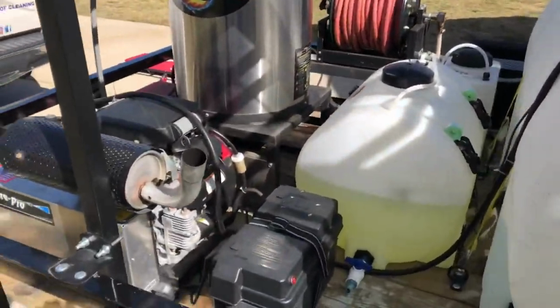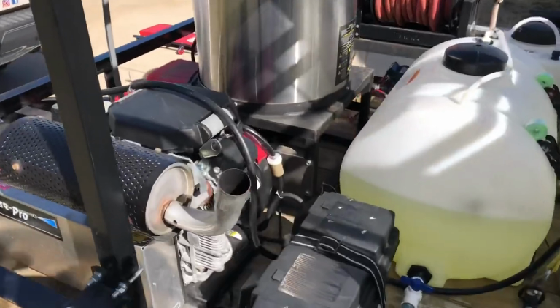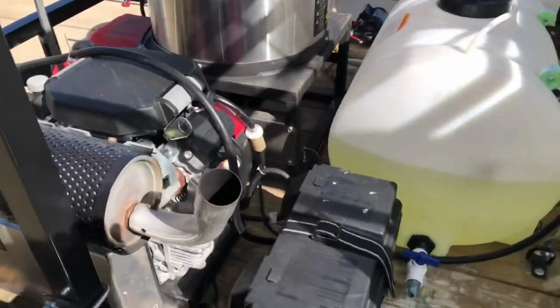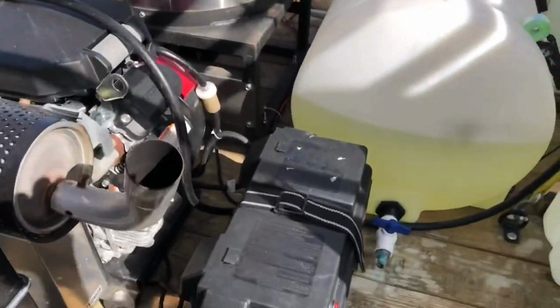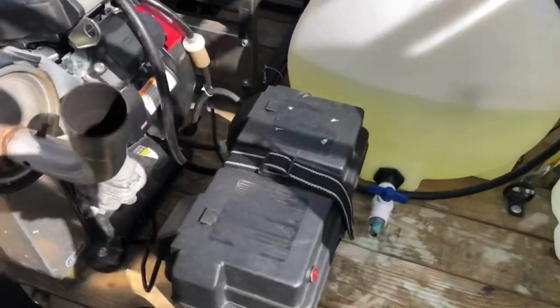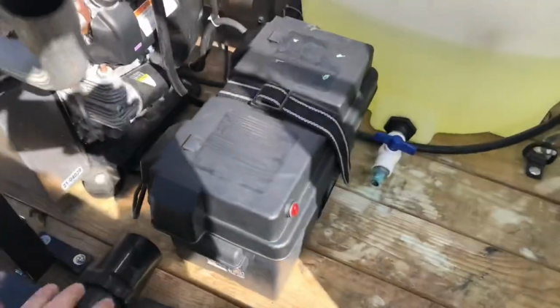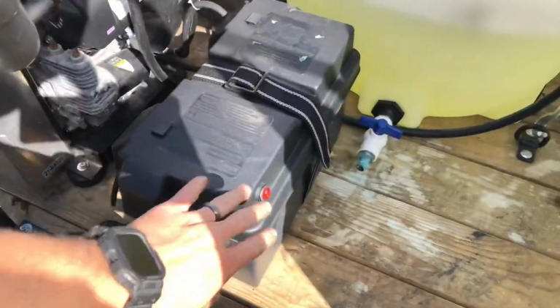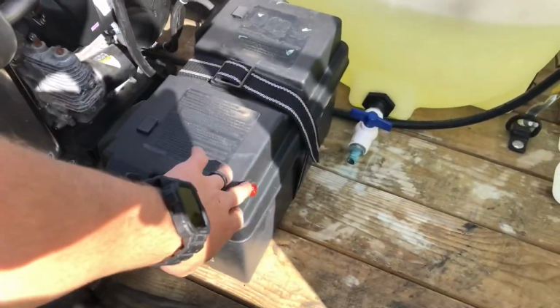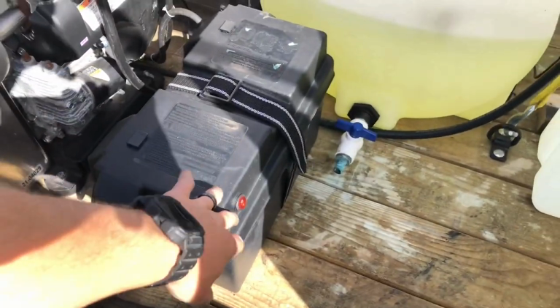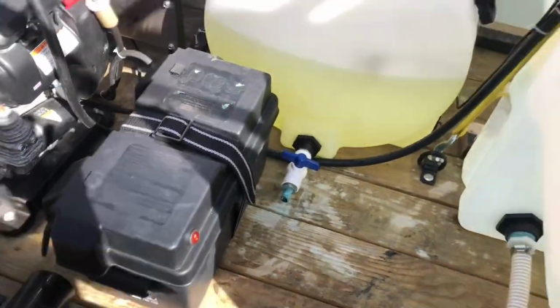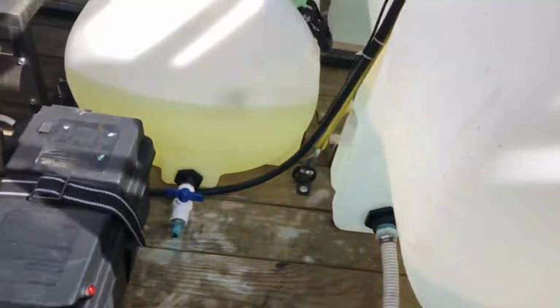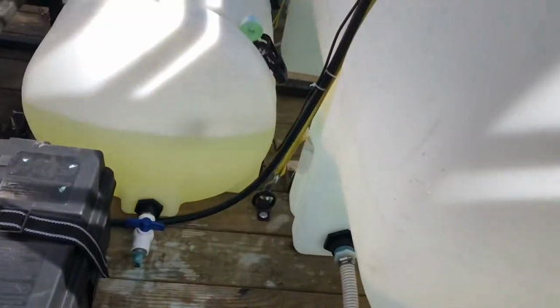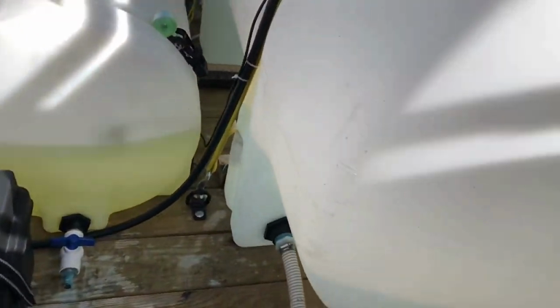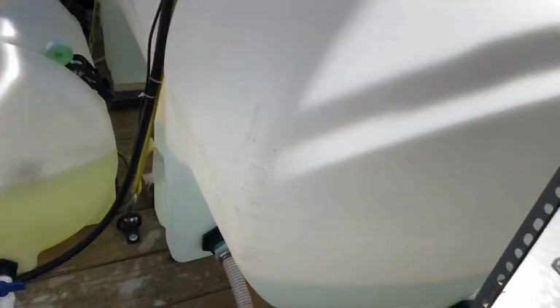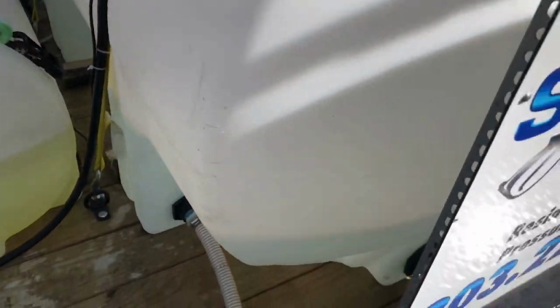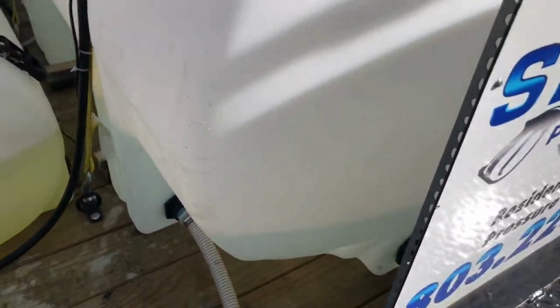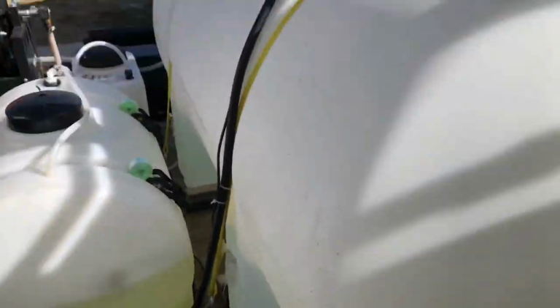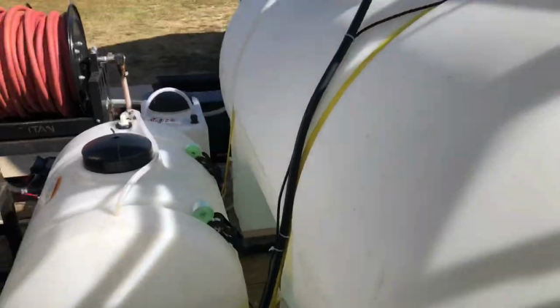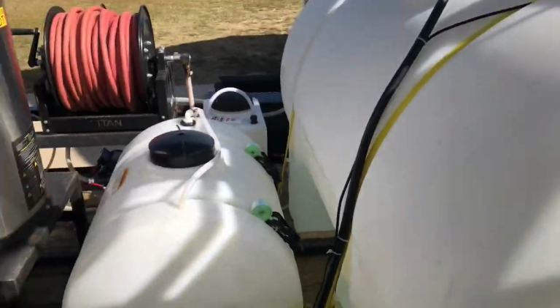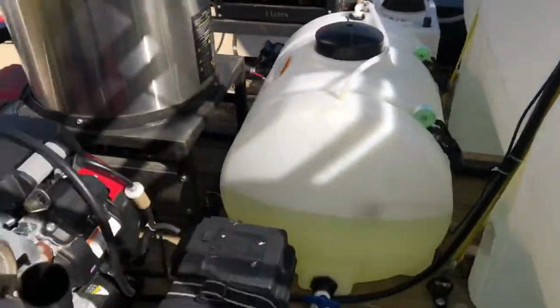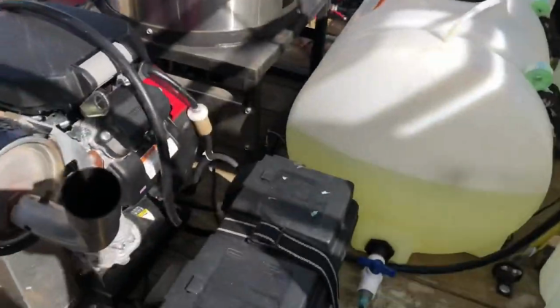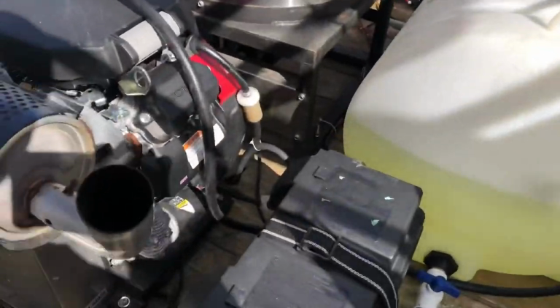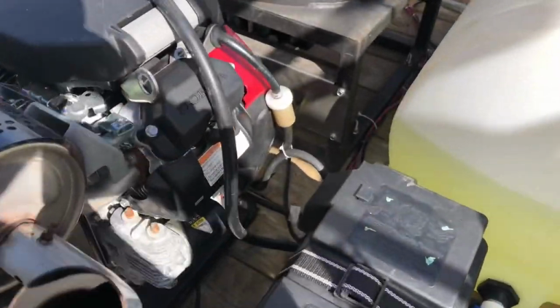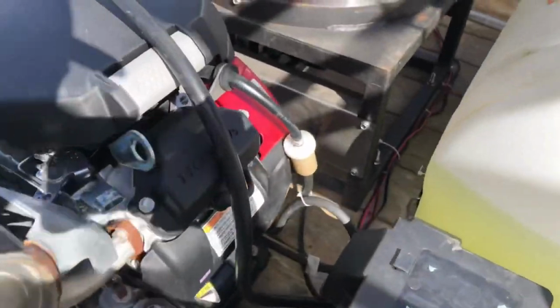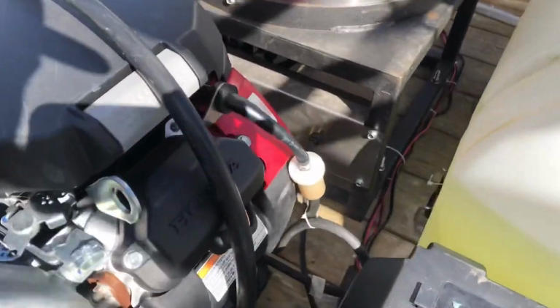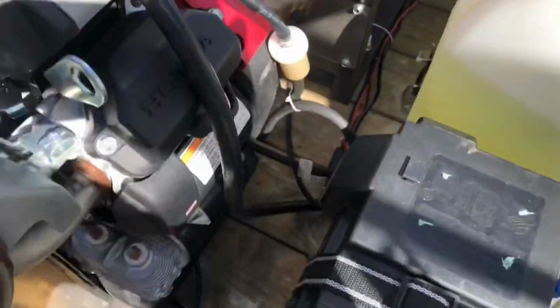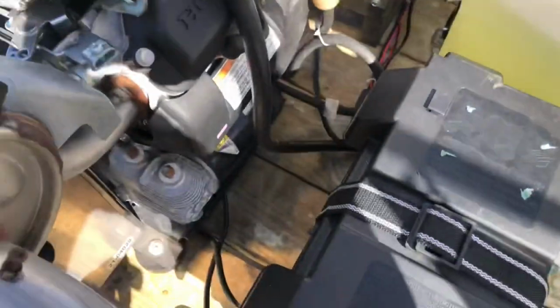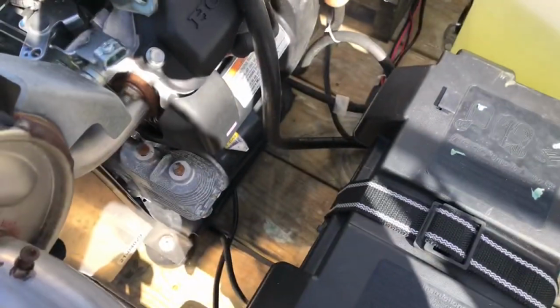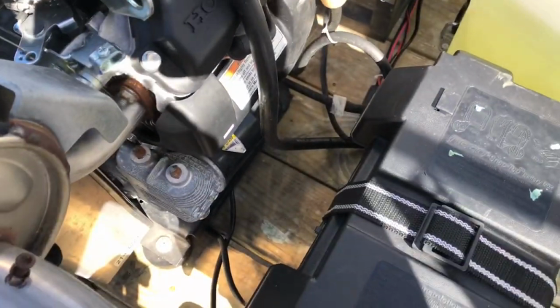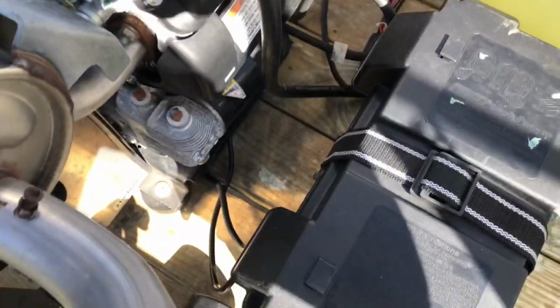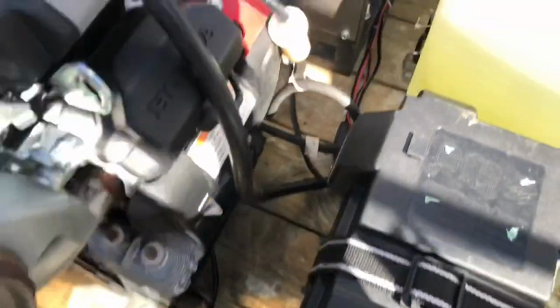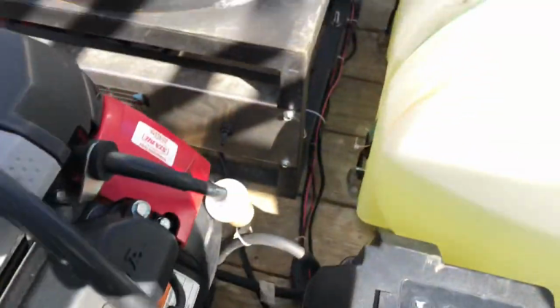Look at the switch for the lights — got a light in the tank for night, and then that light over there. All the wiring.